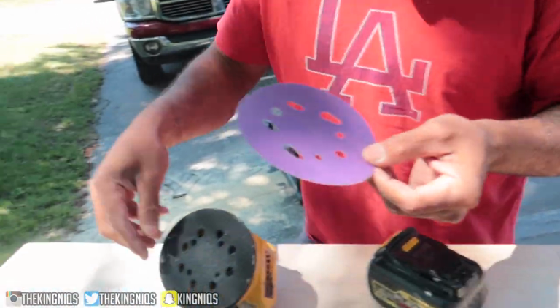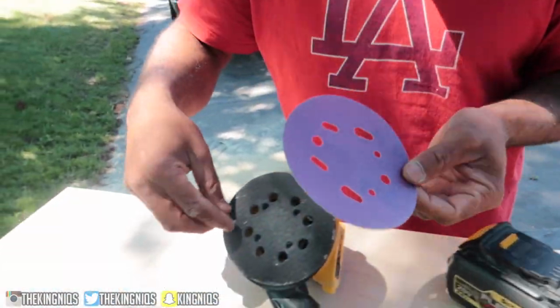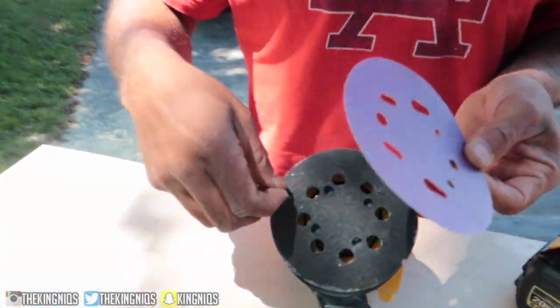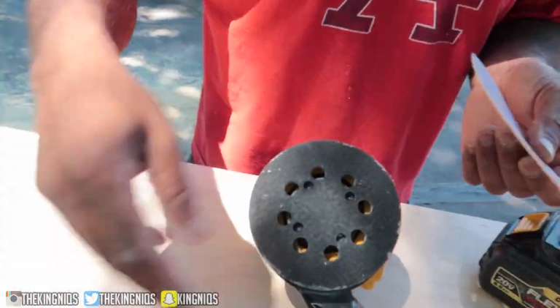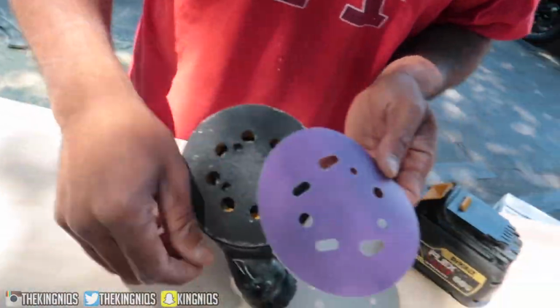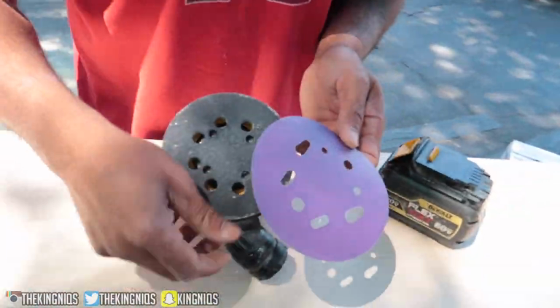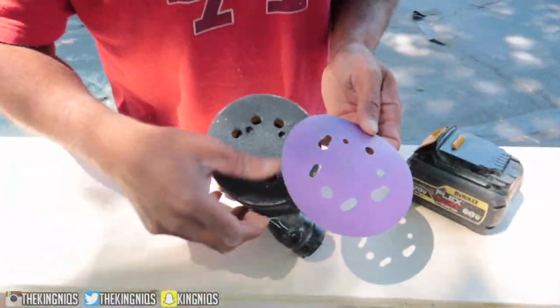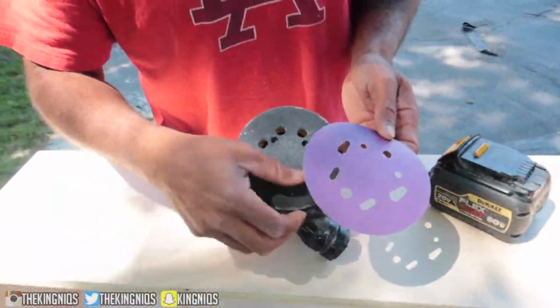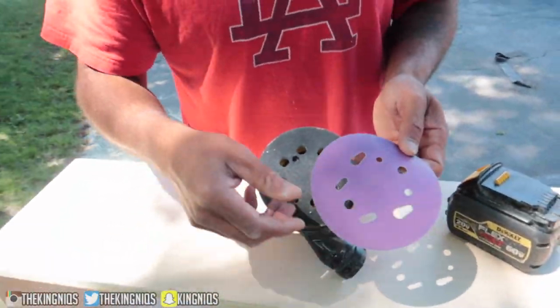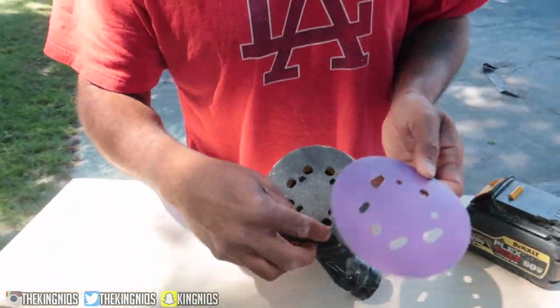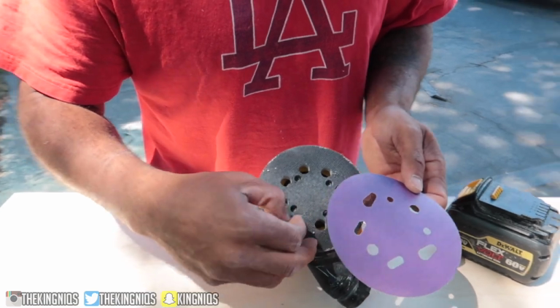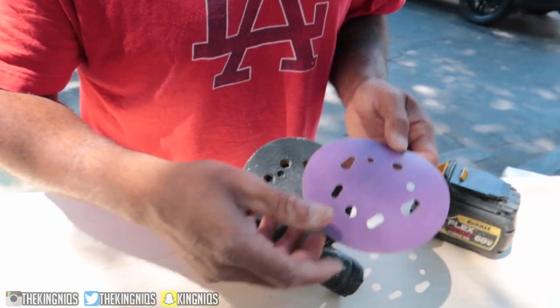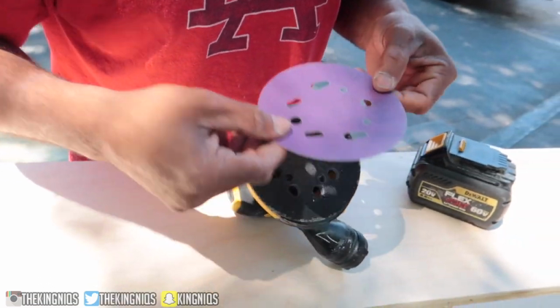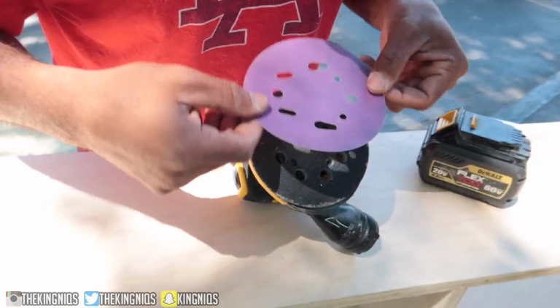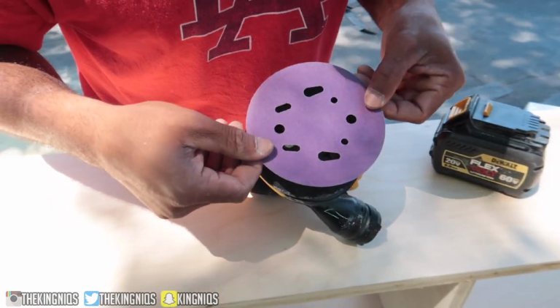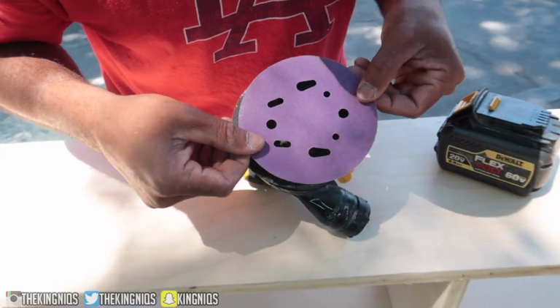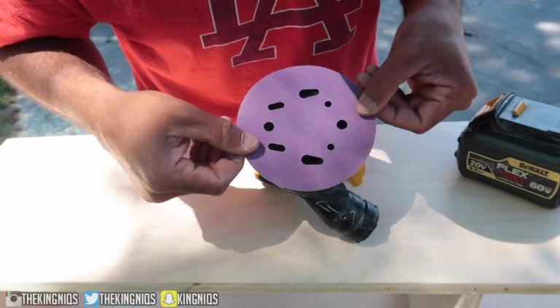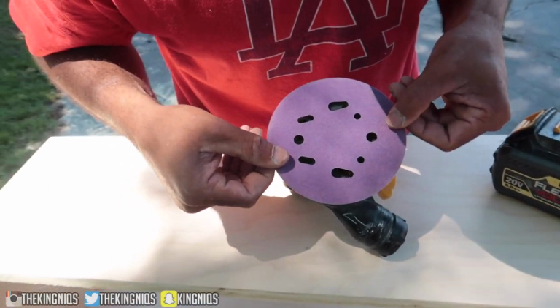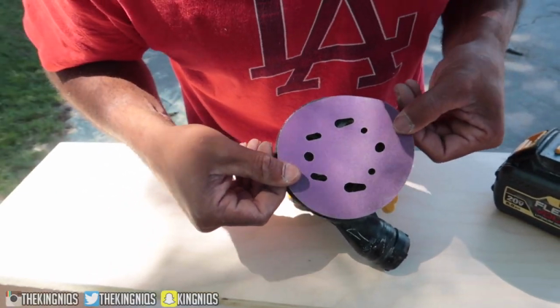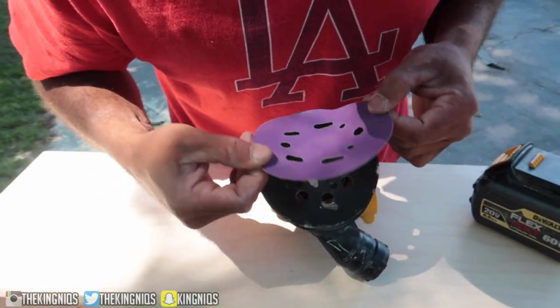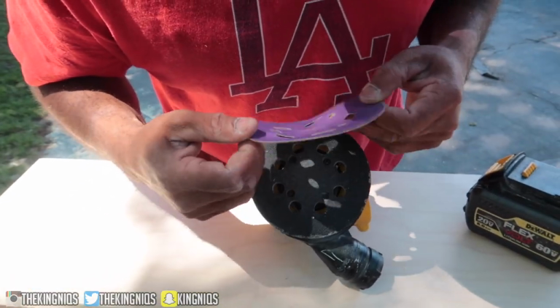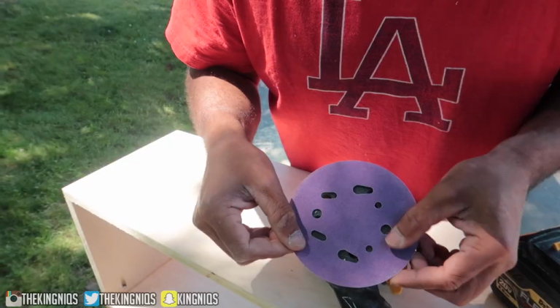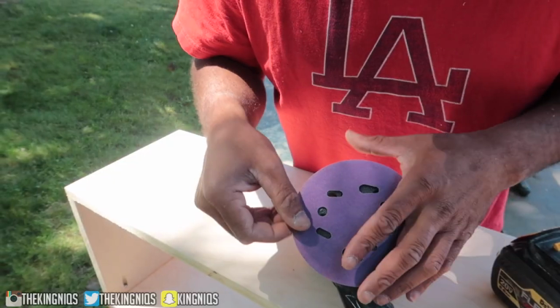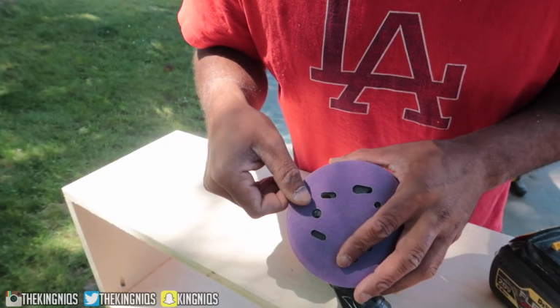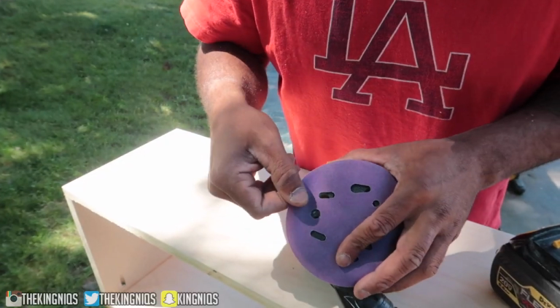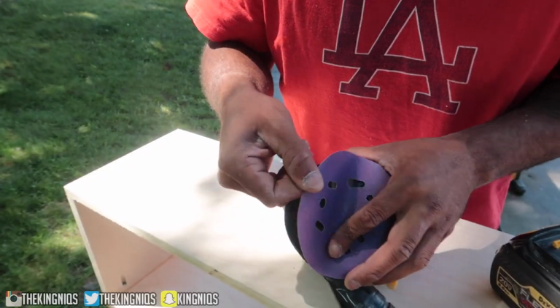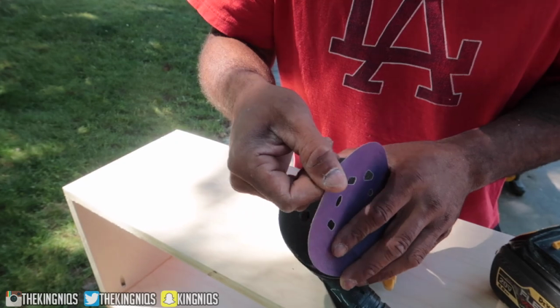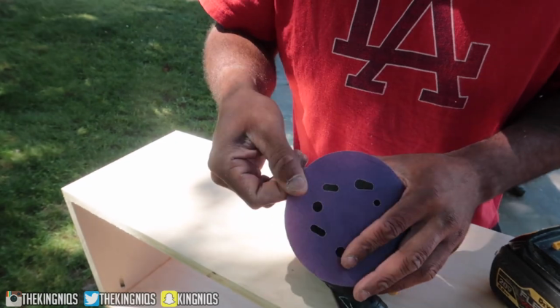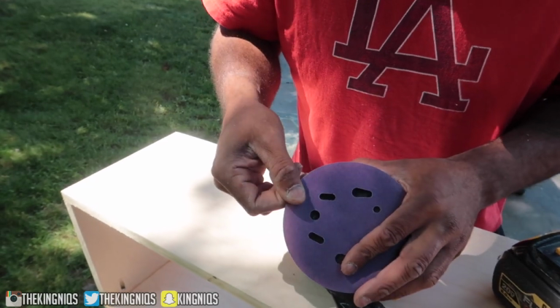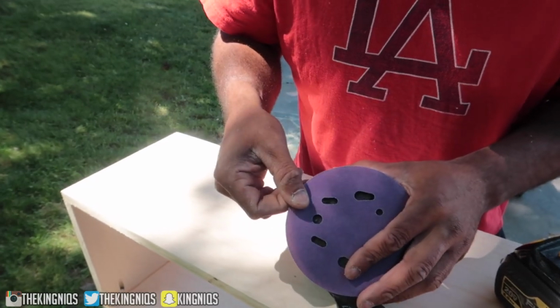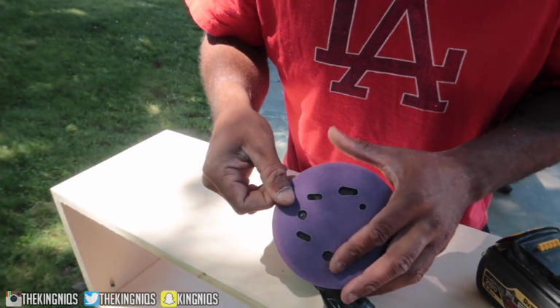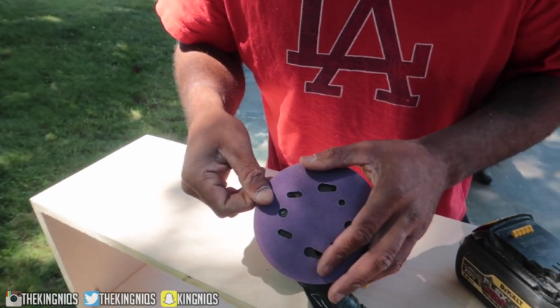This is my first time looking at the sander, so my uncle's gonna show us how to put it on. You match up the holes - it's a velcro type attachment.